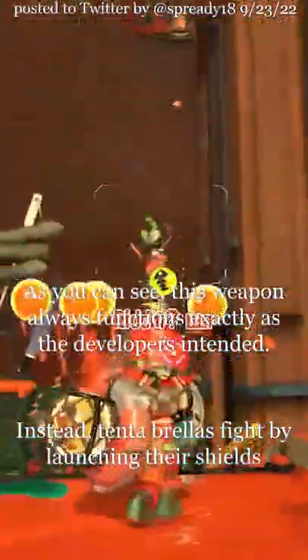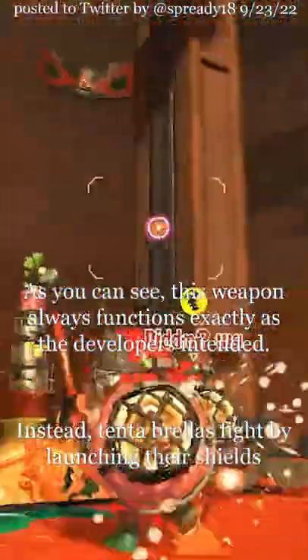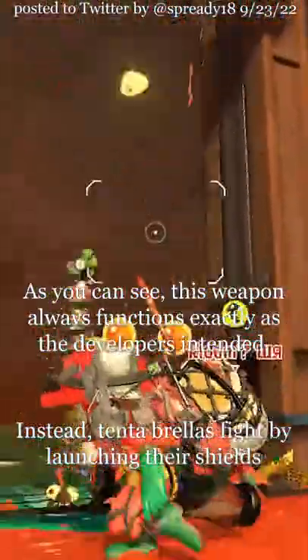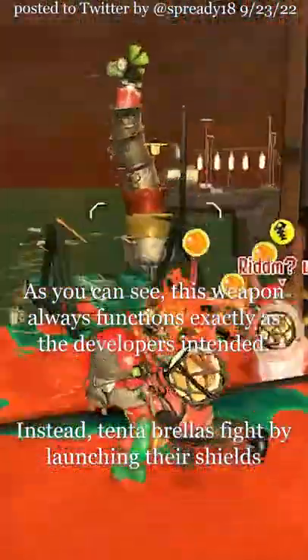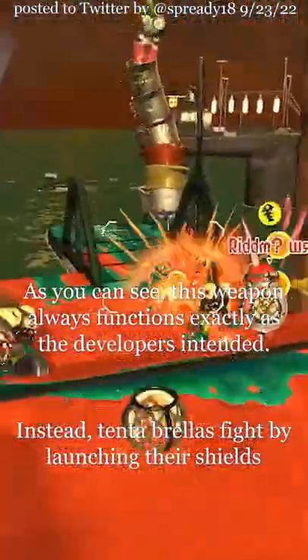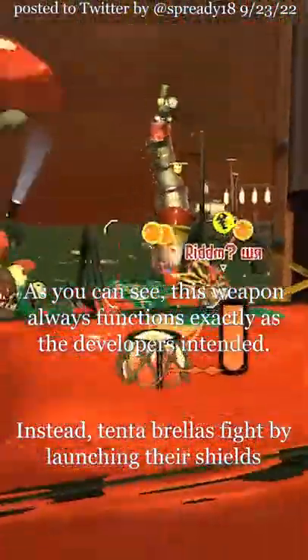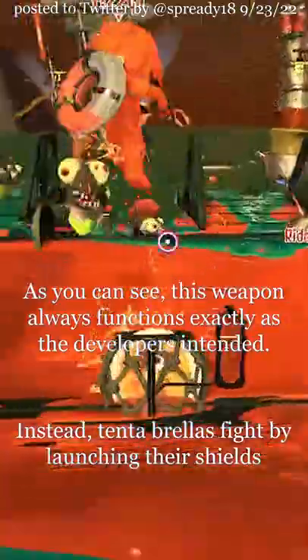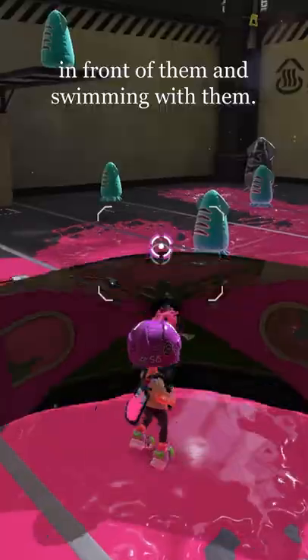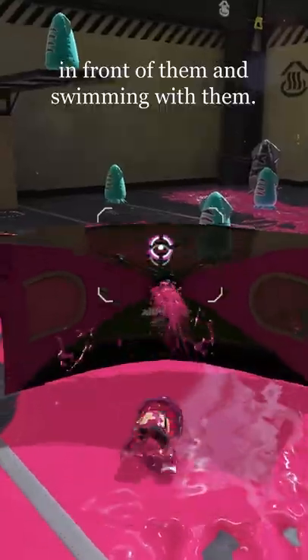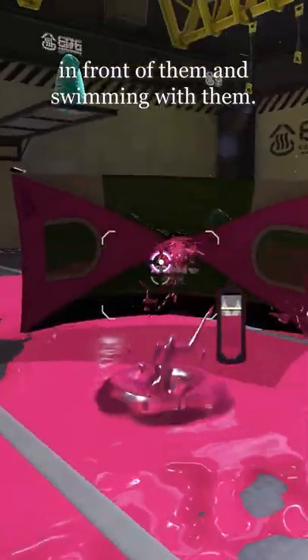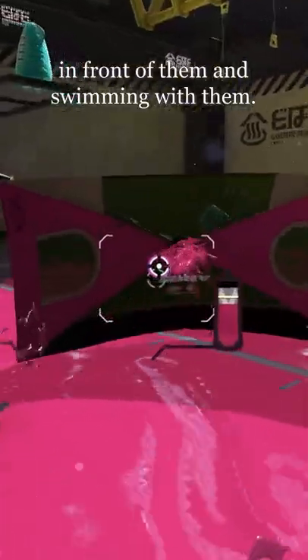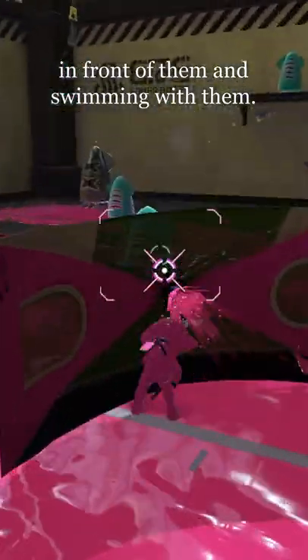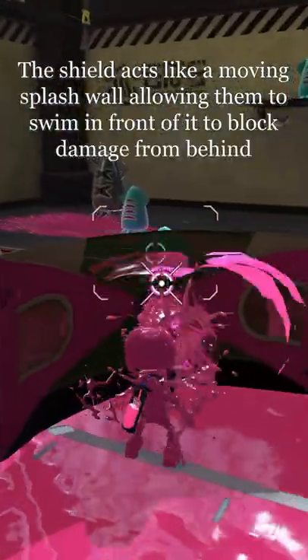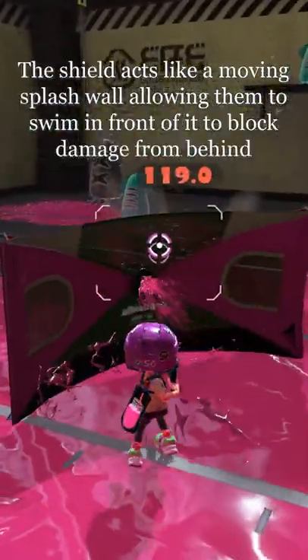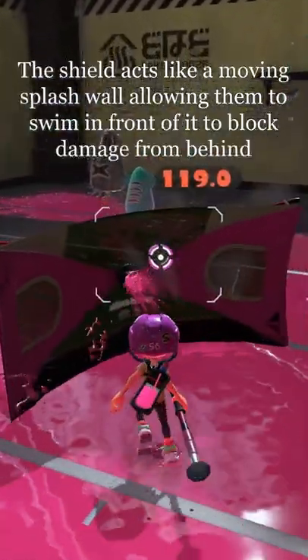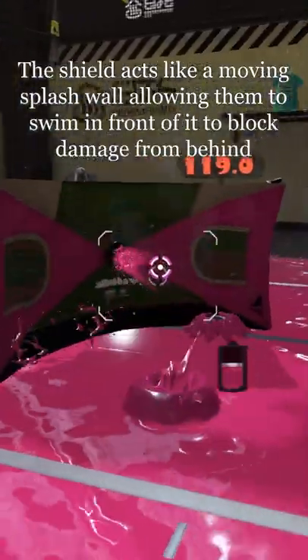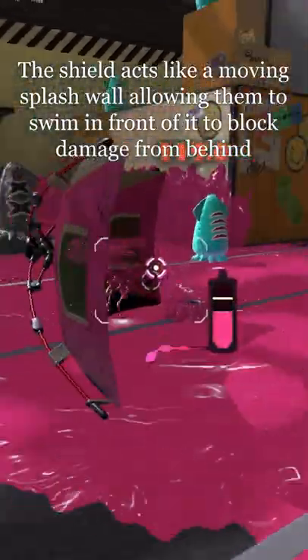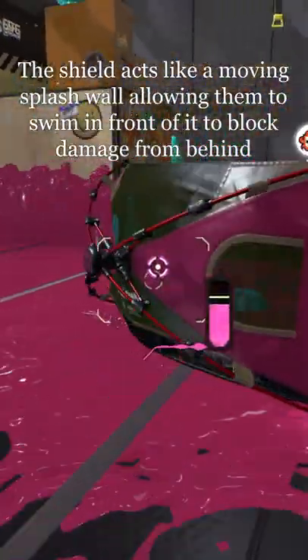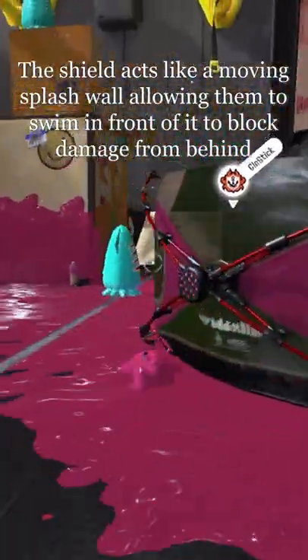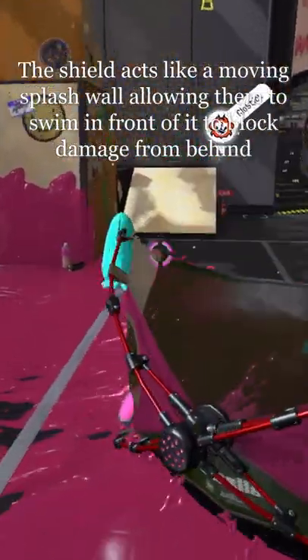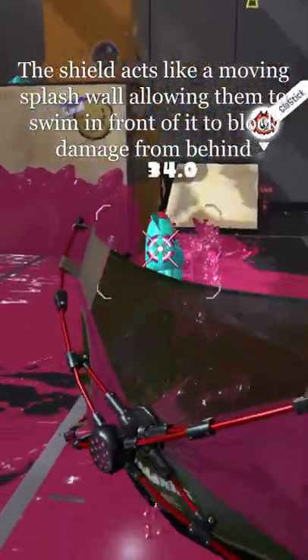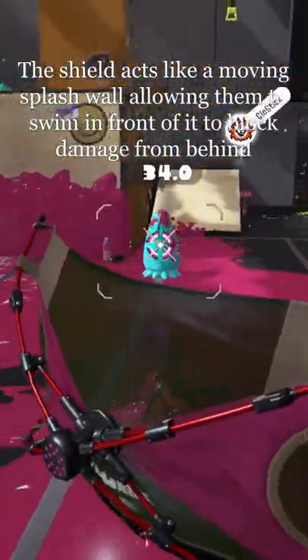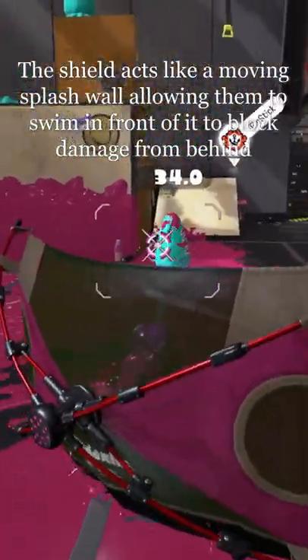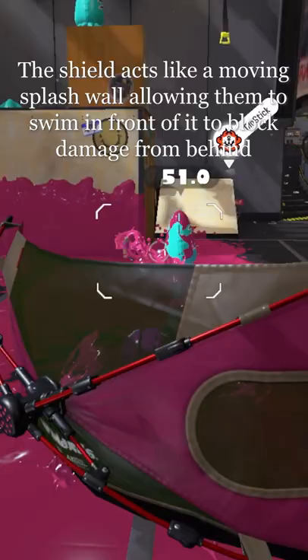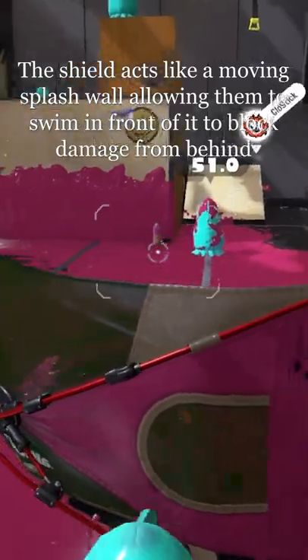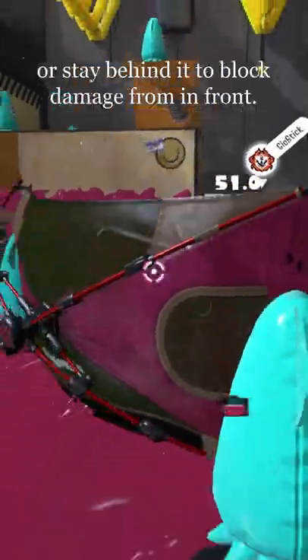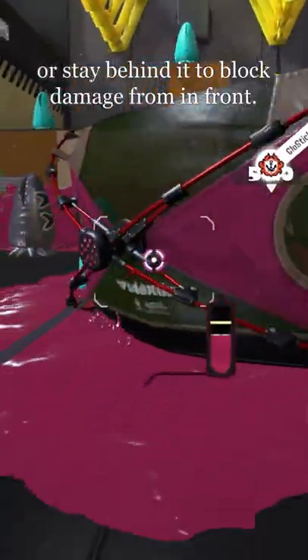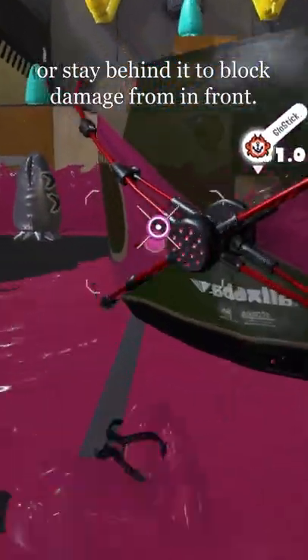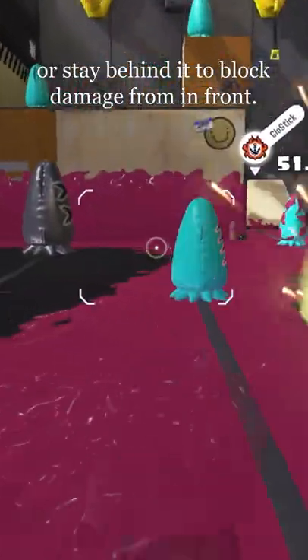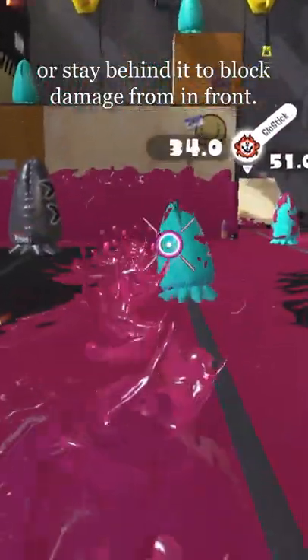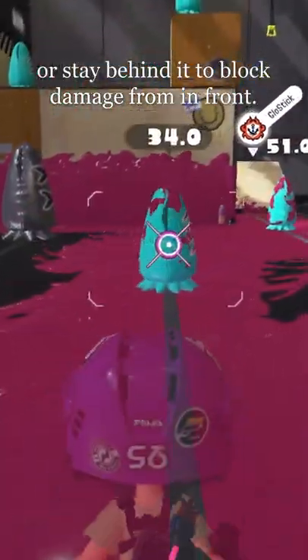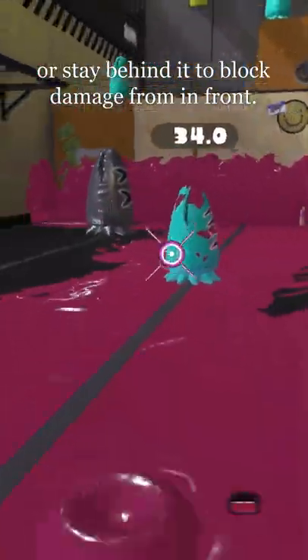Instead, Tentabrellas fight by launching their shields in front of them and swimming with them. The shield works like a moving splash wall, allowing them to swim in front of it to block damage from behind, or stay behind it to block damage from in front.